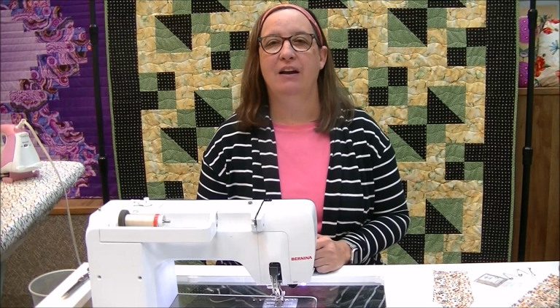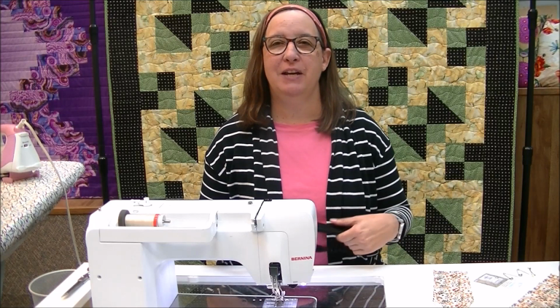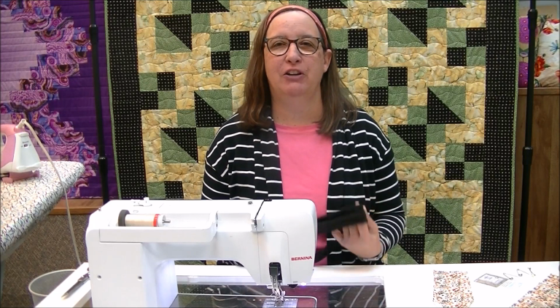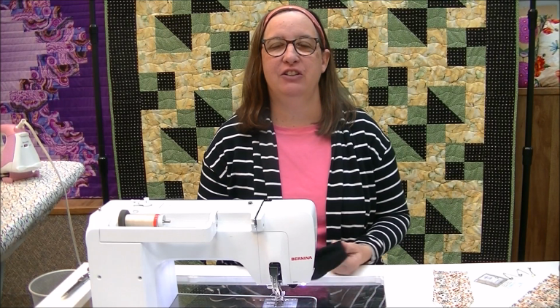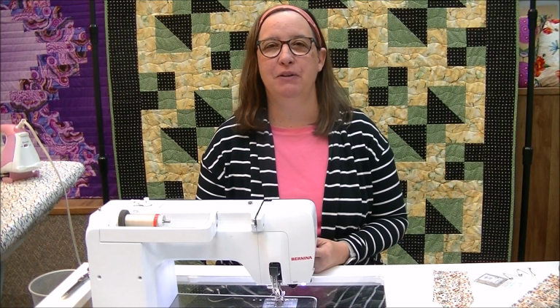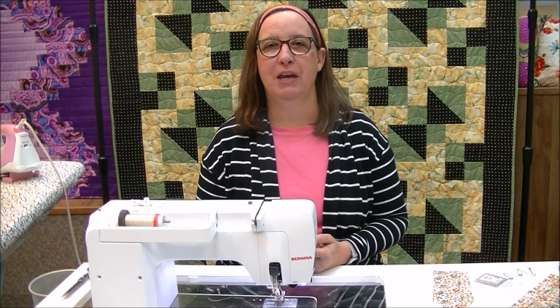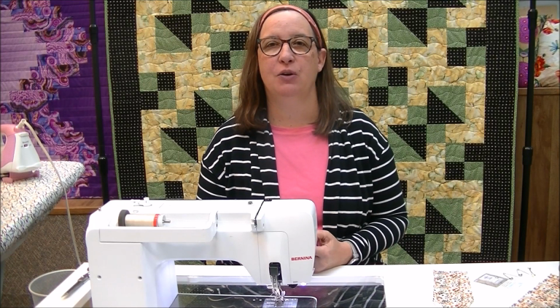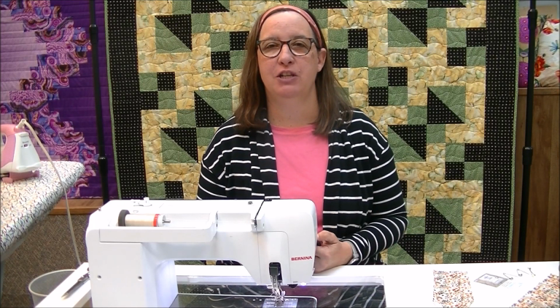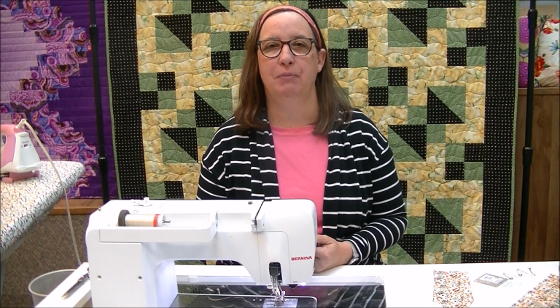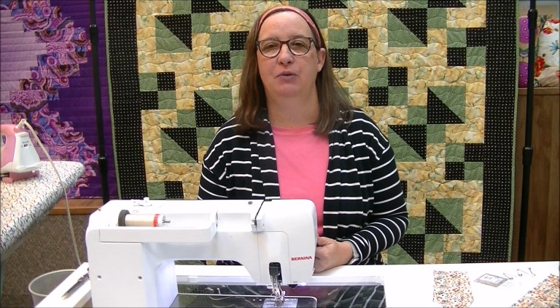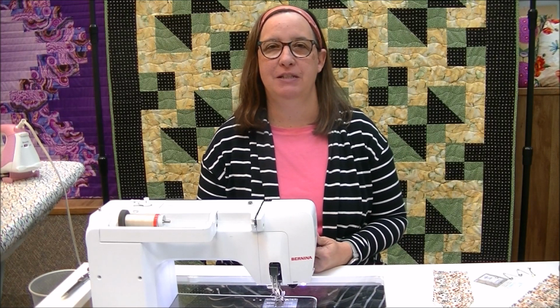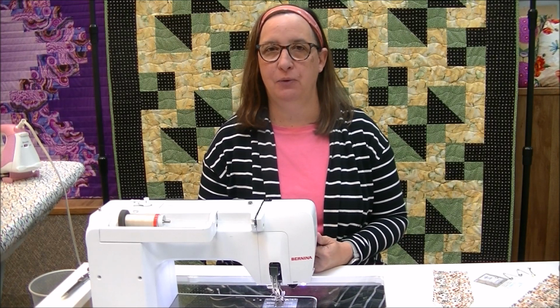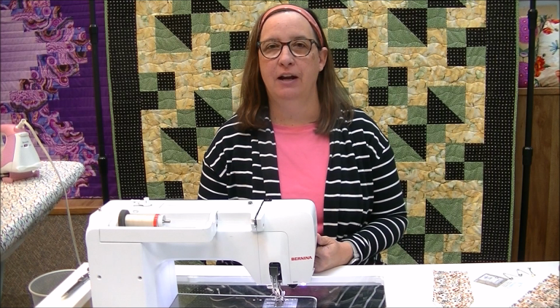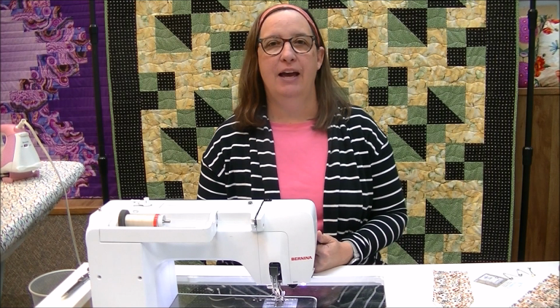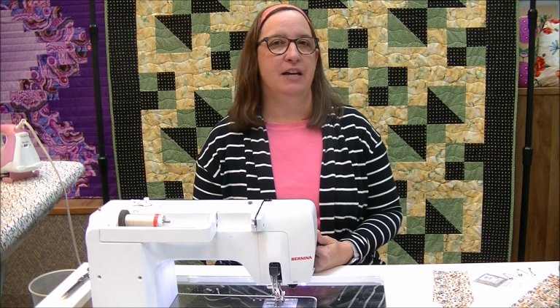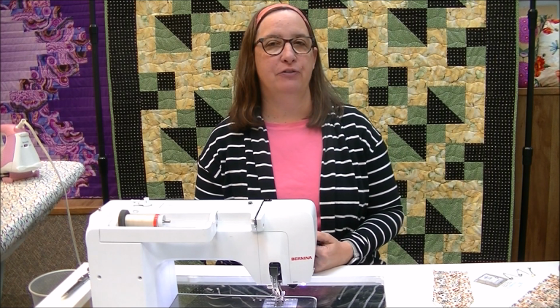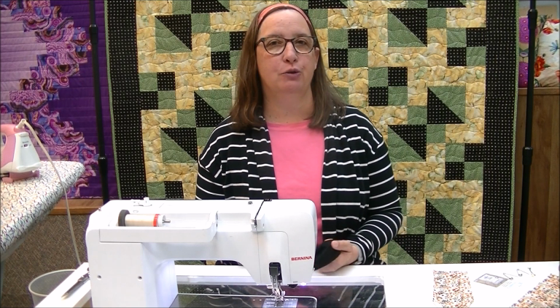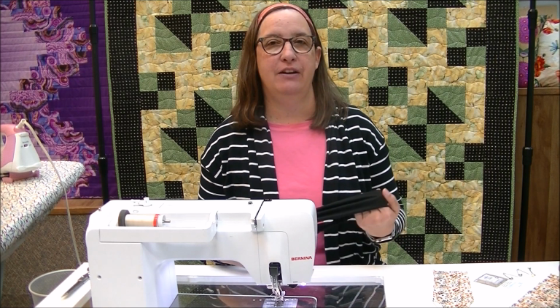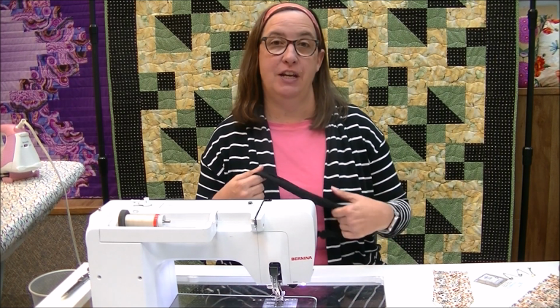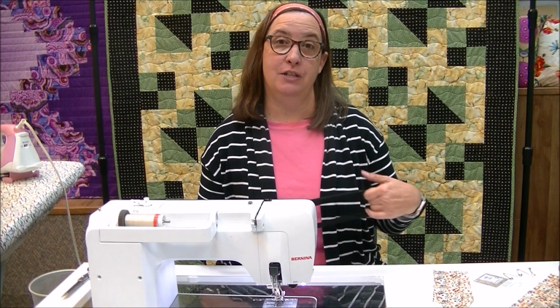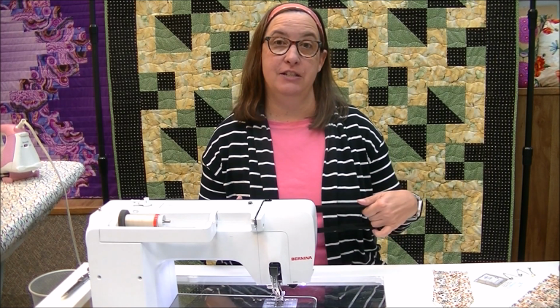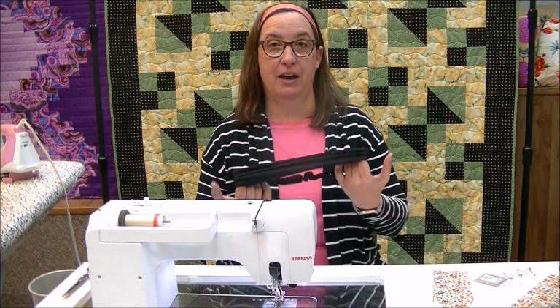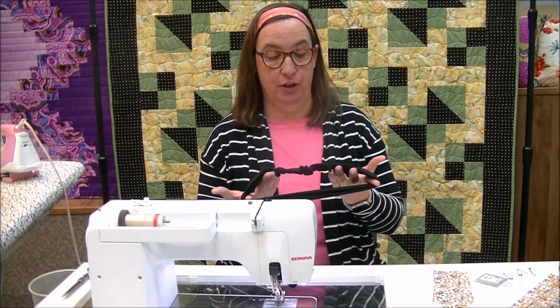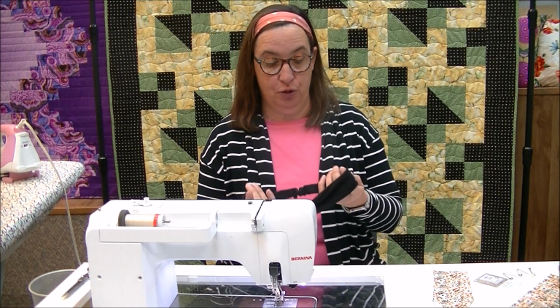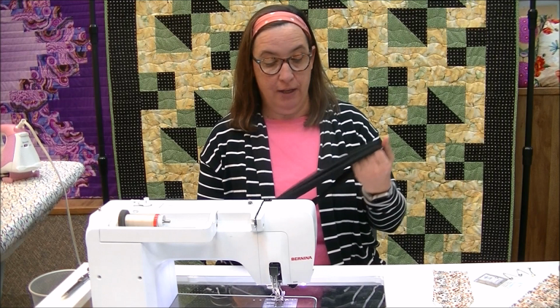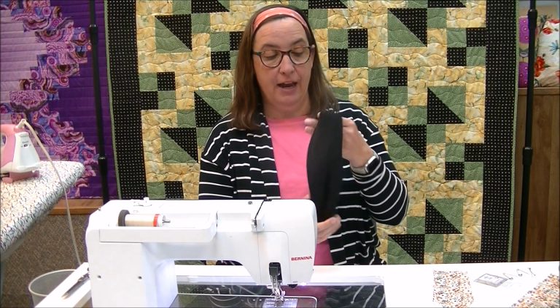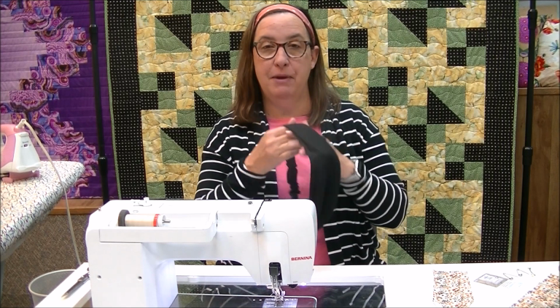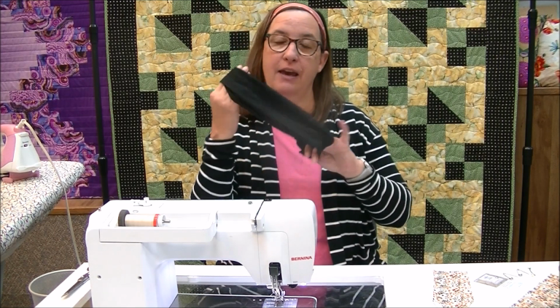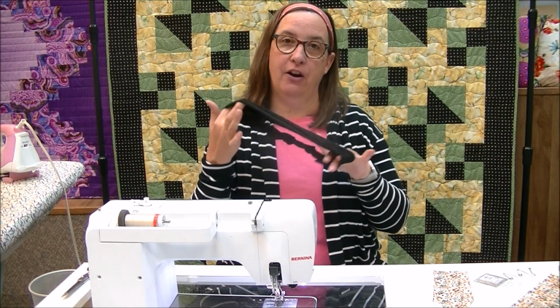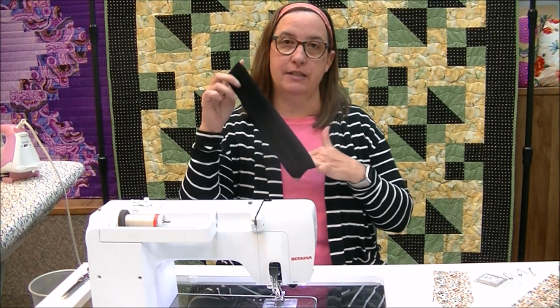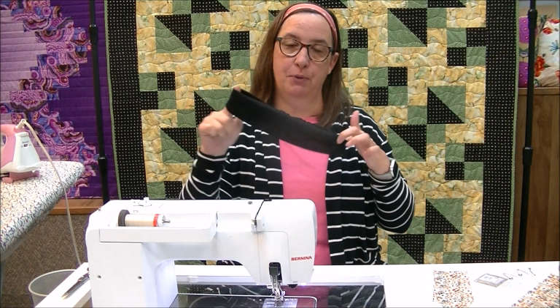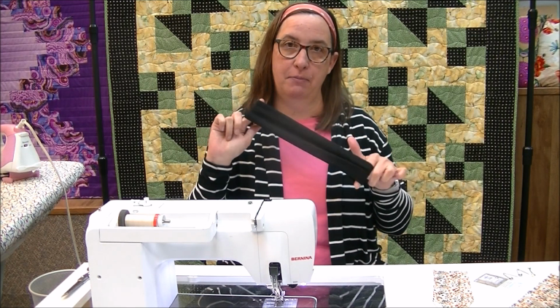Hi, my name is Mary Jane Goodman from Hayes Sewing Machine Company in Wilmington, Delaware. As part of our creative video series here on YouTube, today I am making a very simple headband.